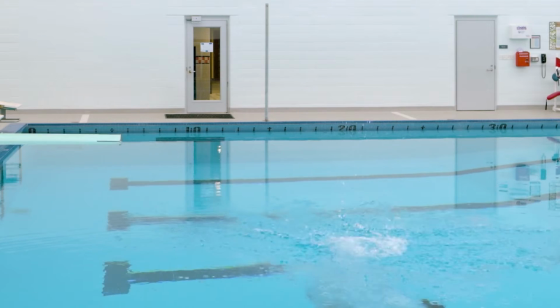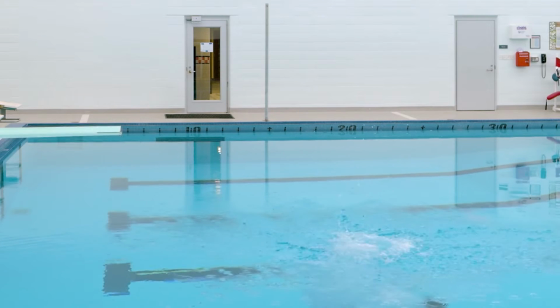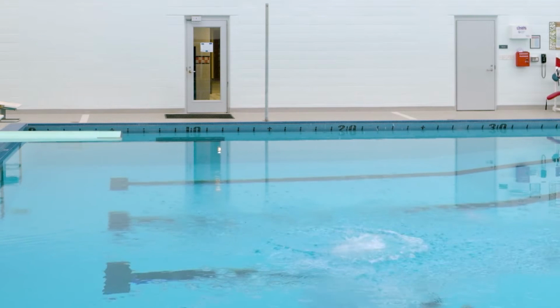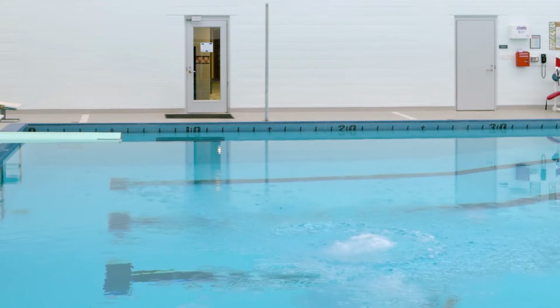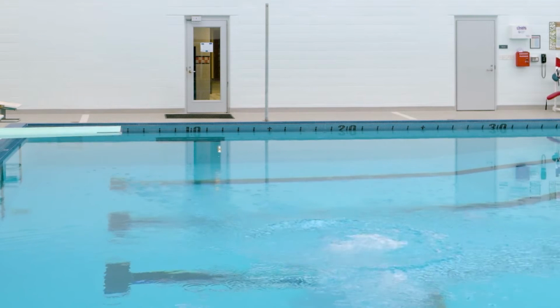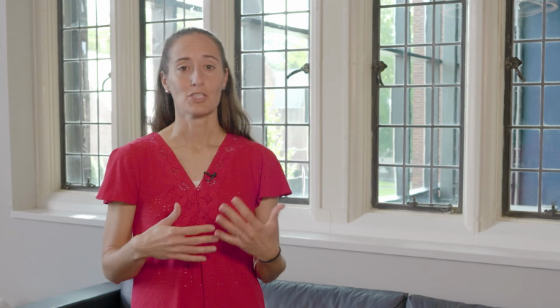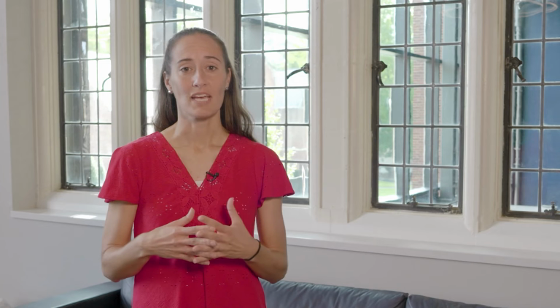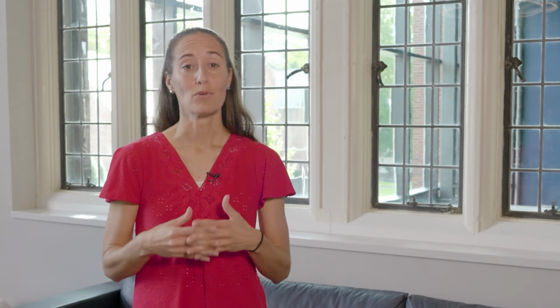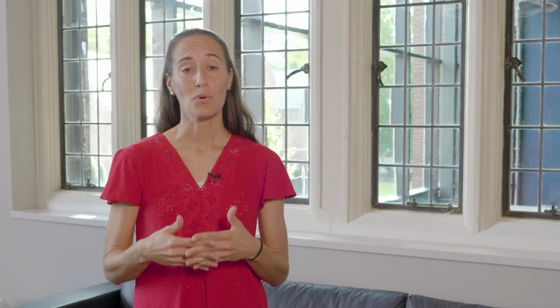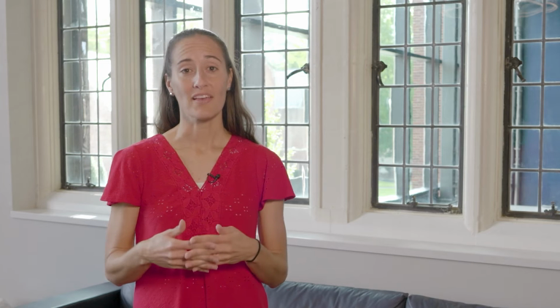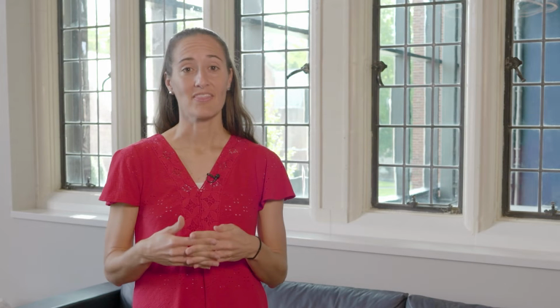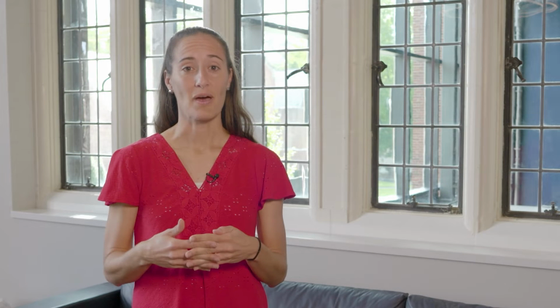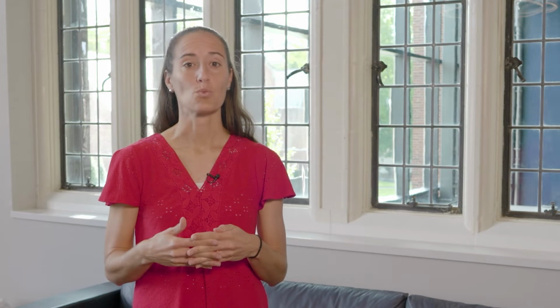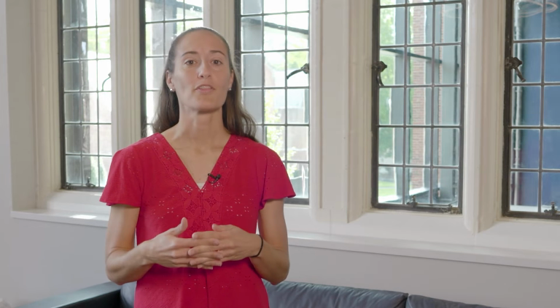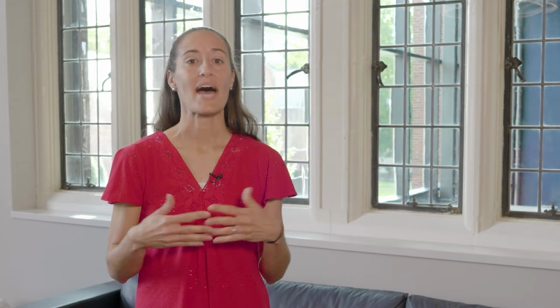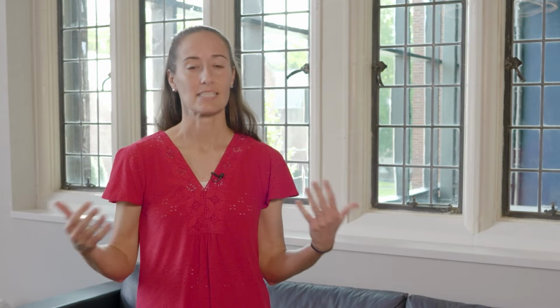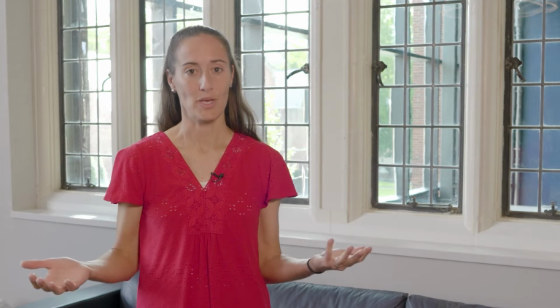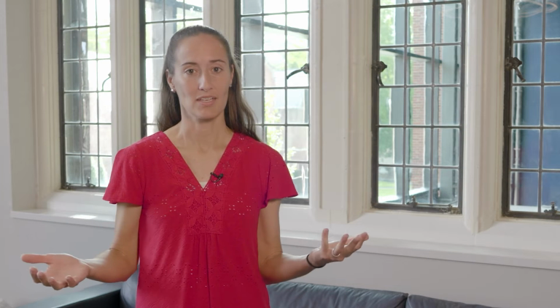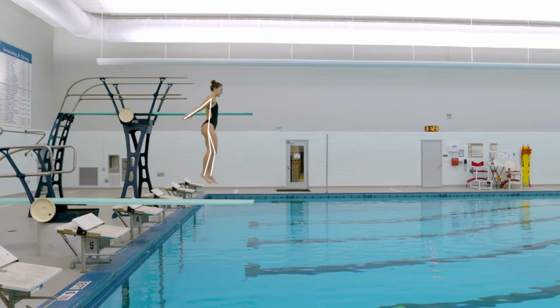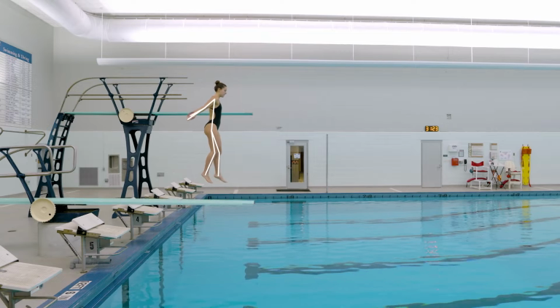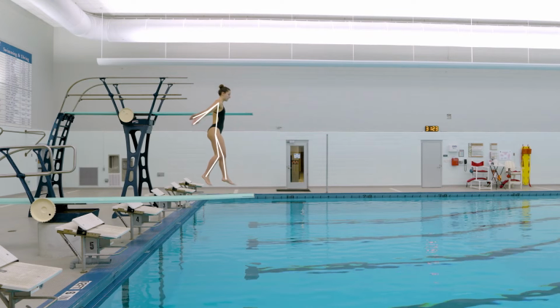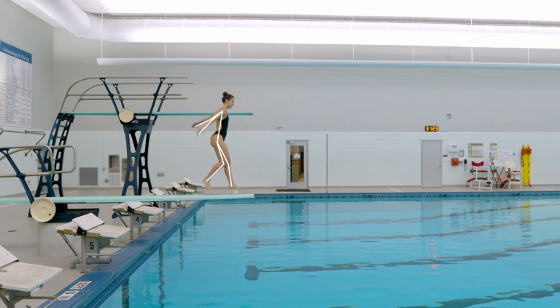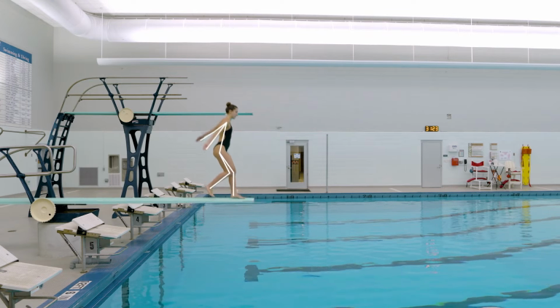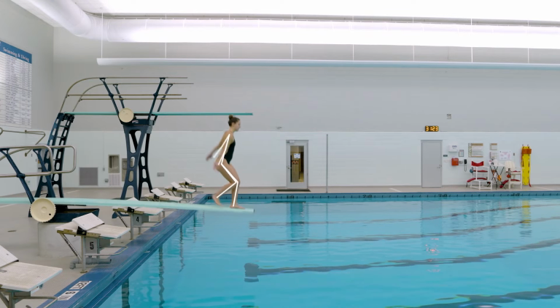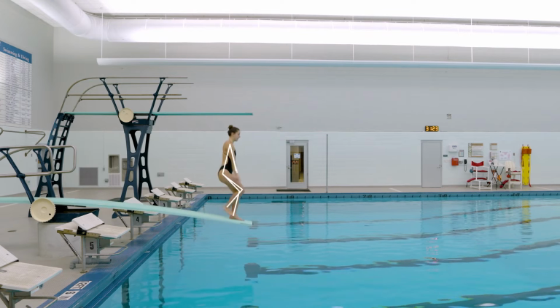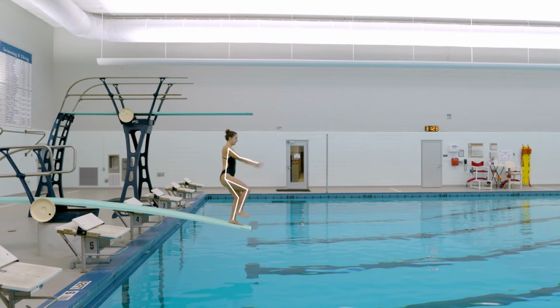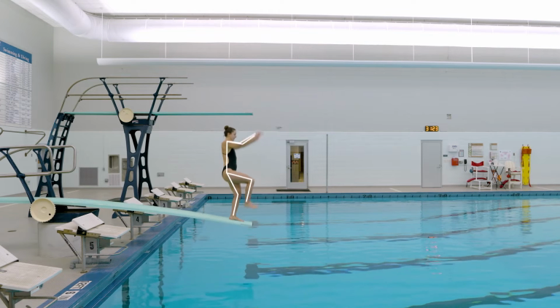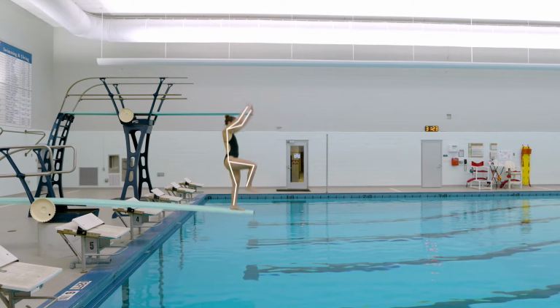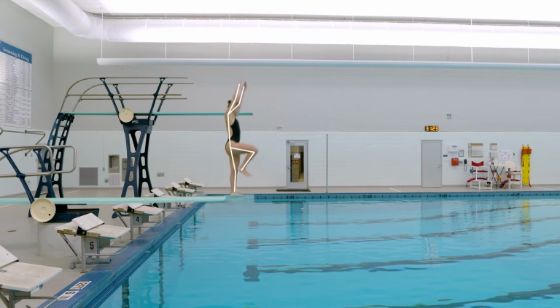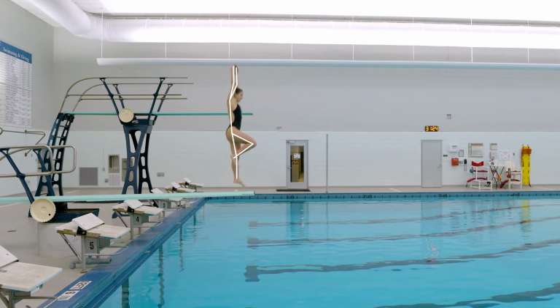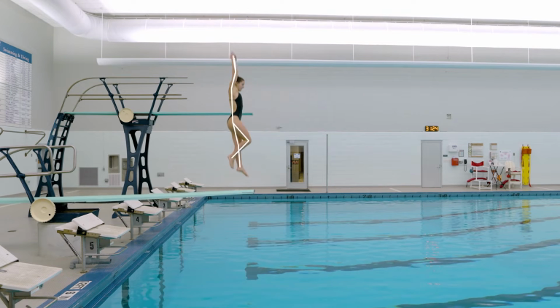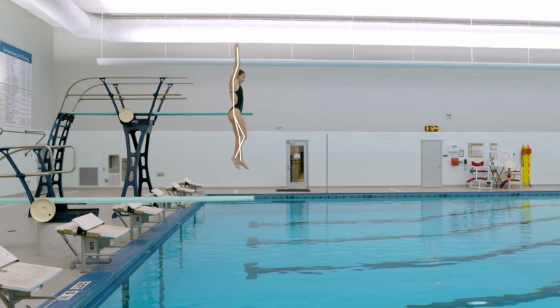So when a diver is somersaulting or spinning, the most important thing they can think about is where their mass is located — what that means is where their arms are, where their legs are, where their torso is.